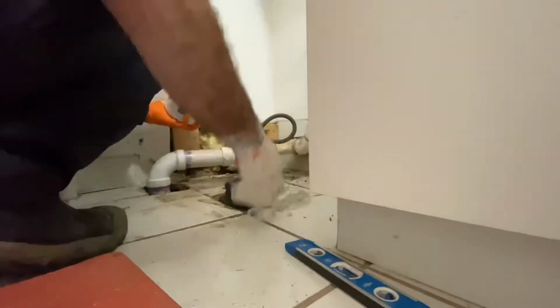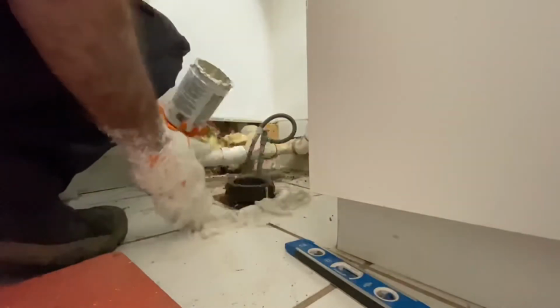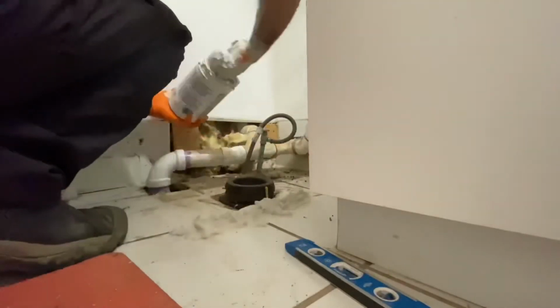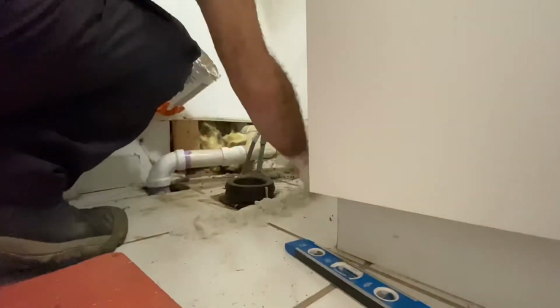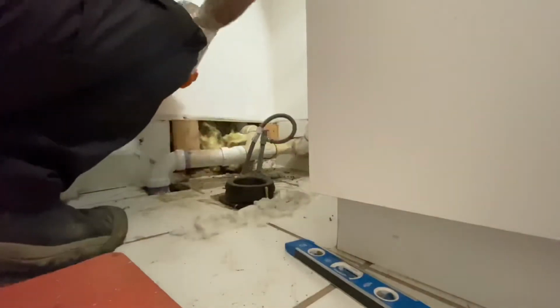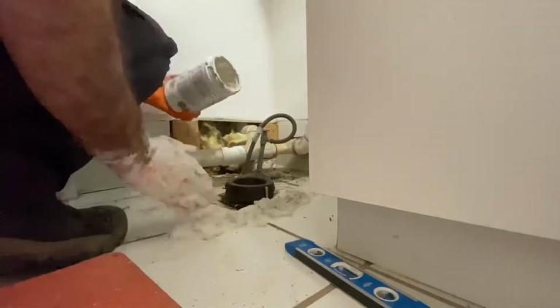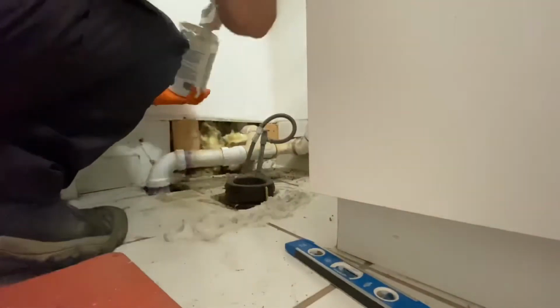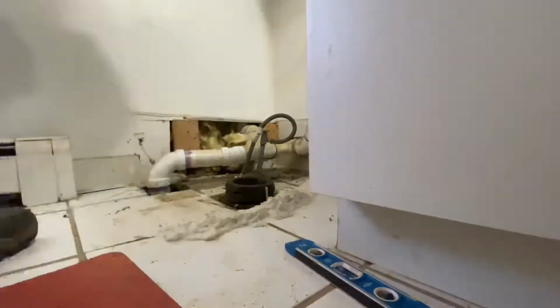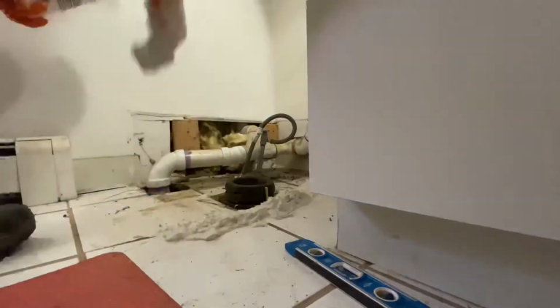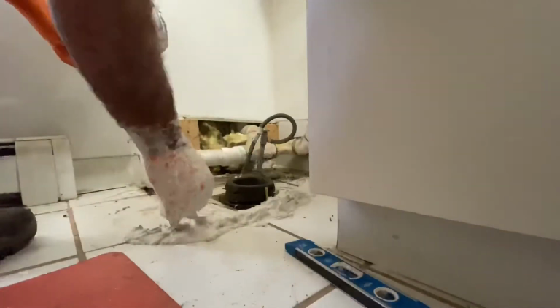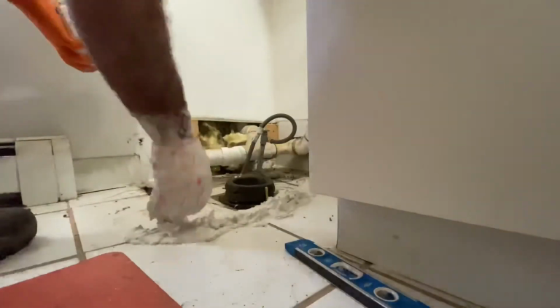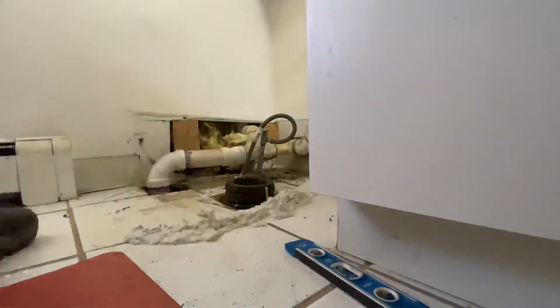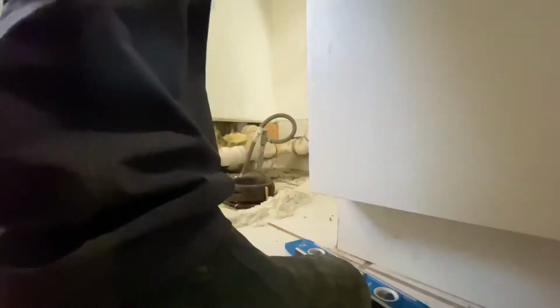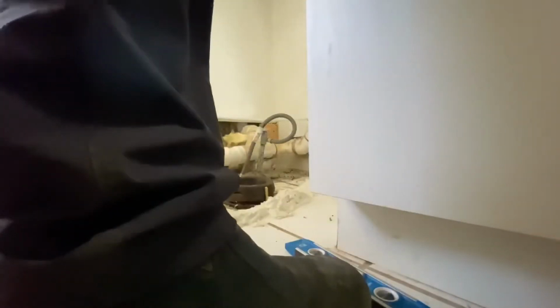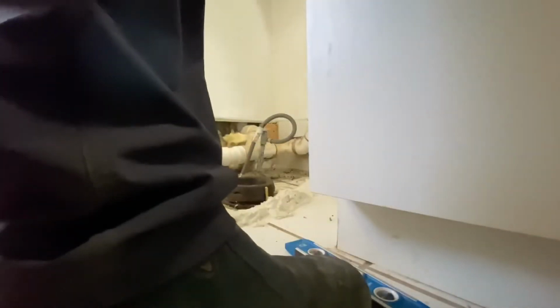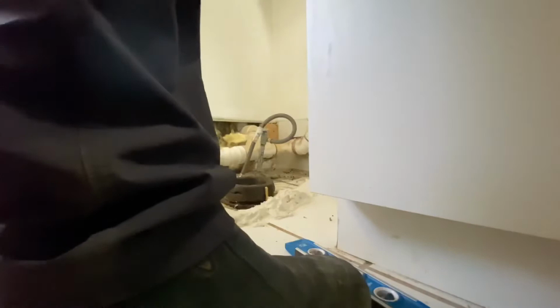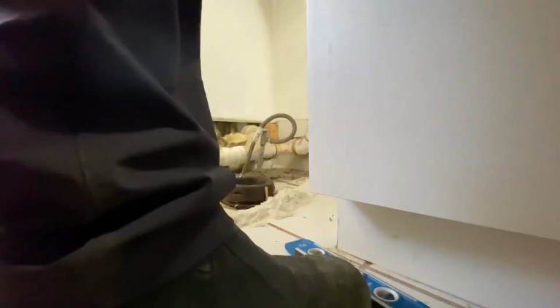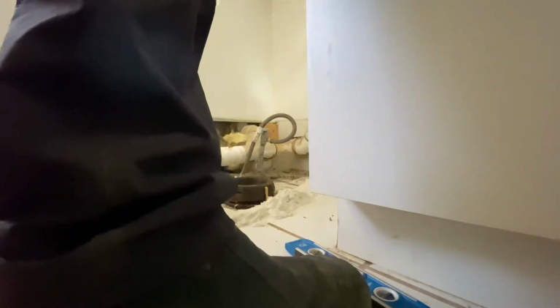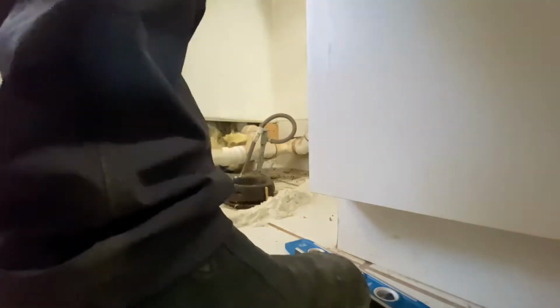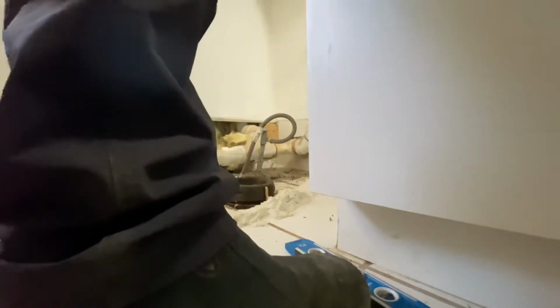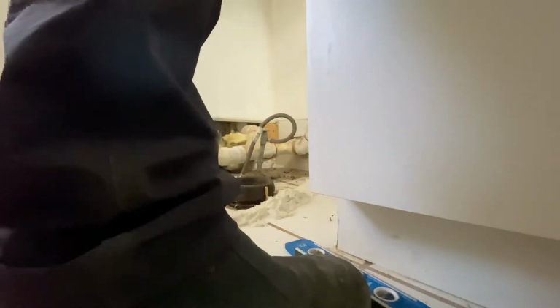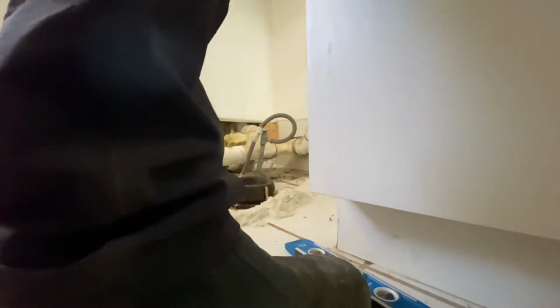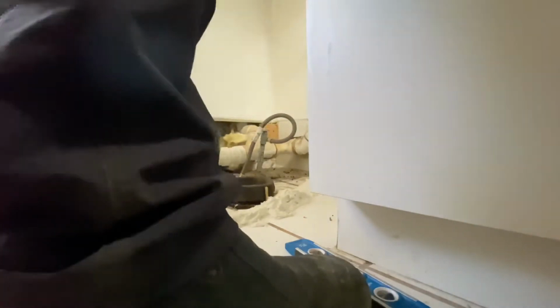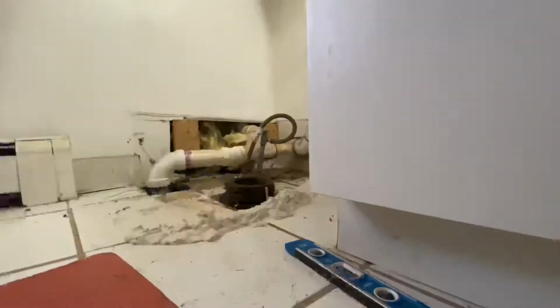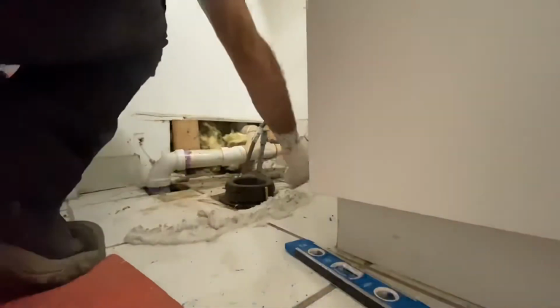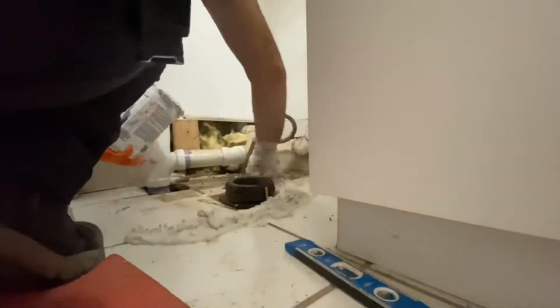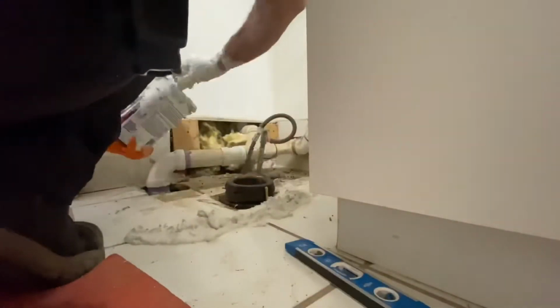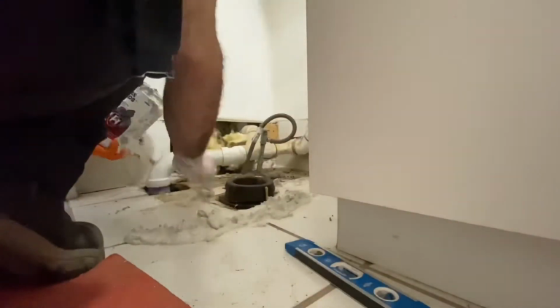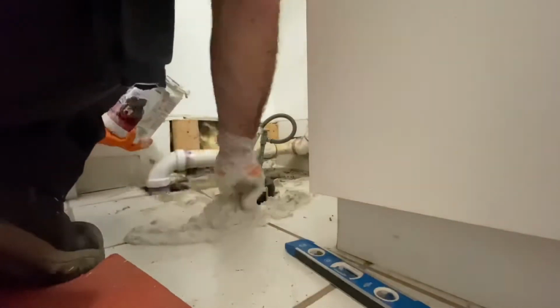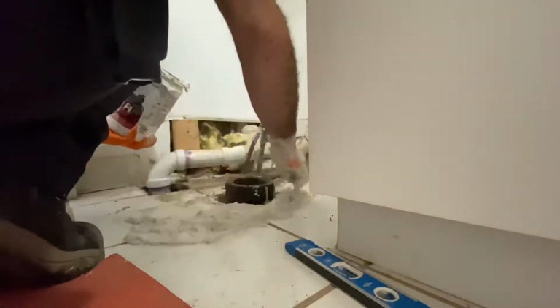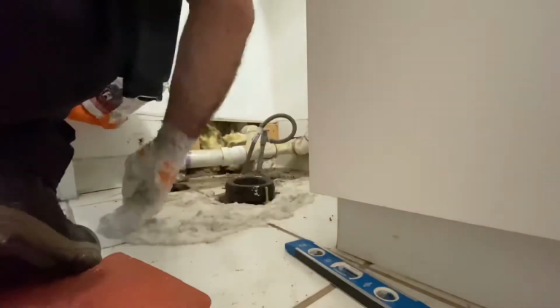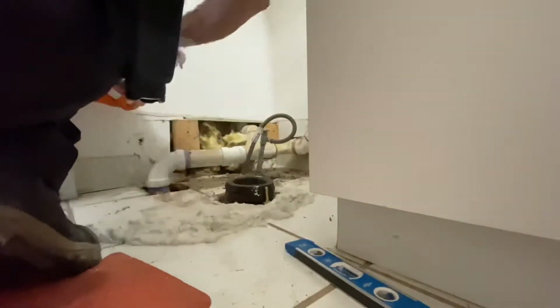In about 10 minutes I set the toilet, tighten the bolts, and get the toilet level. Then I walk away from it — and it makes a very big difference. This toilet was basically rock solid after I was done.